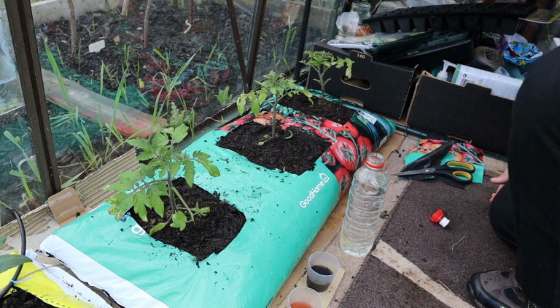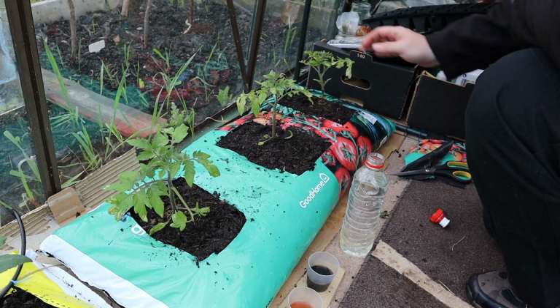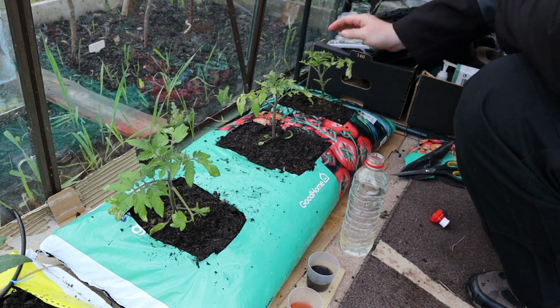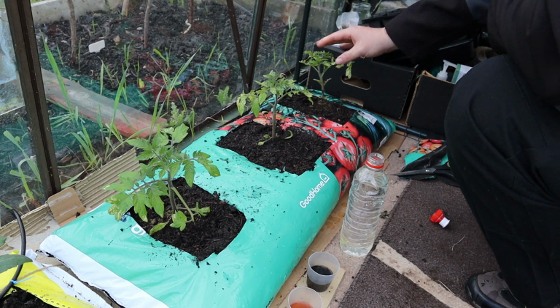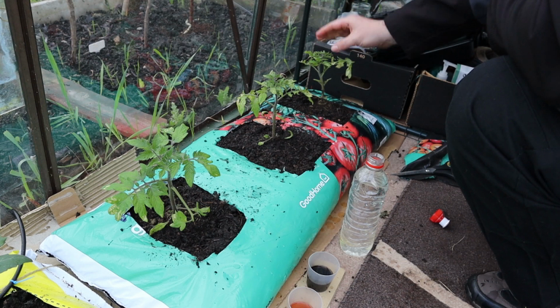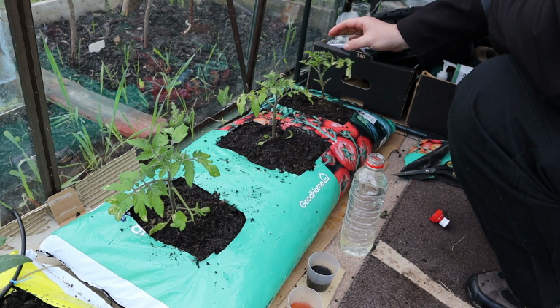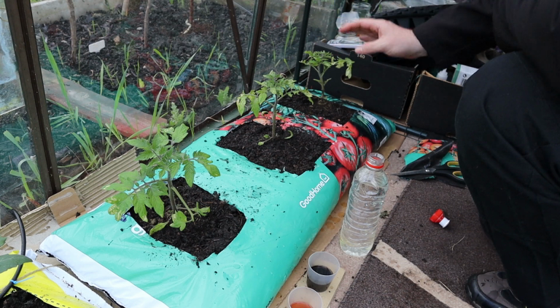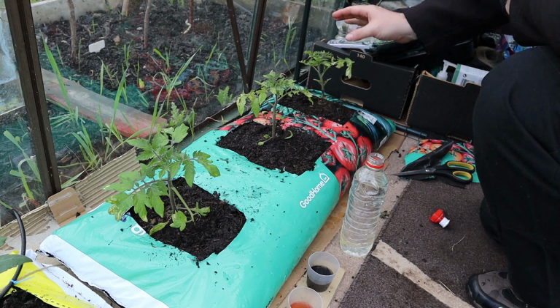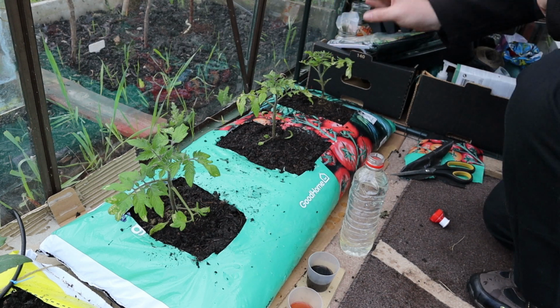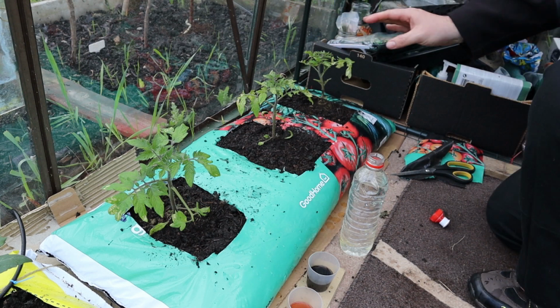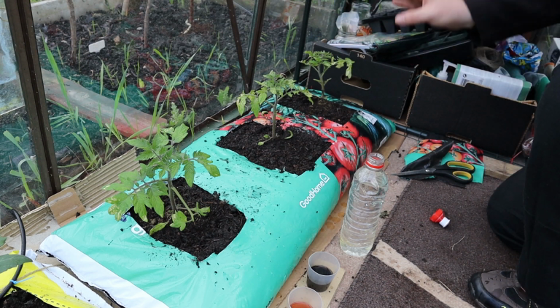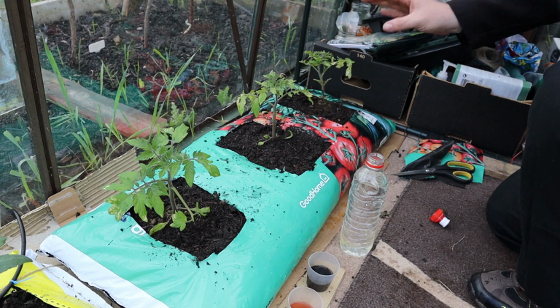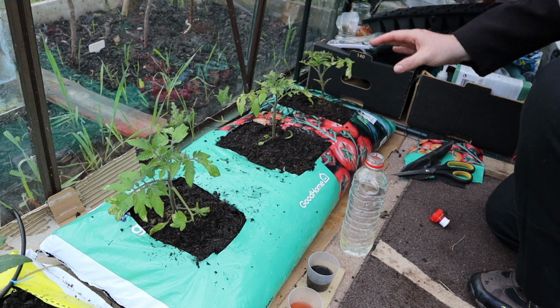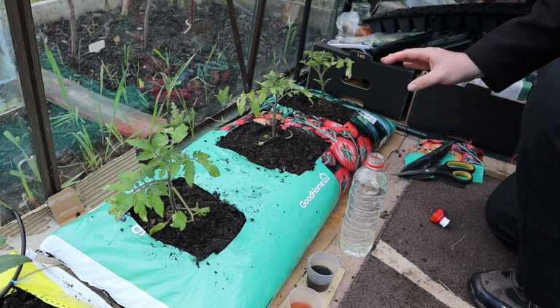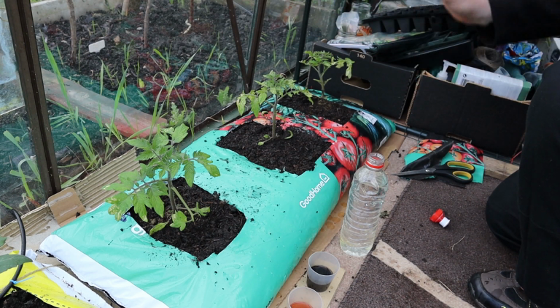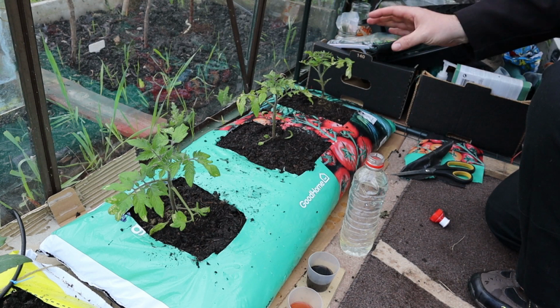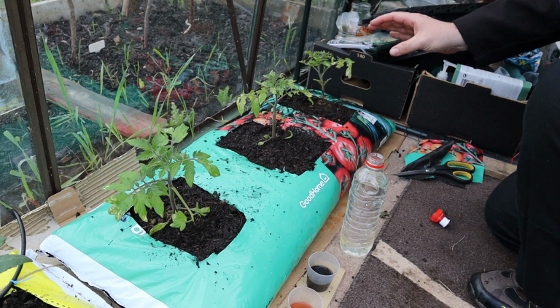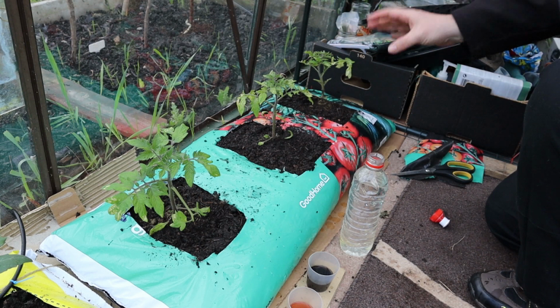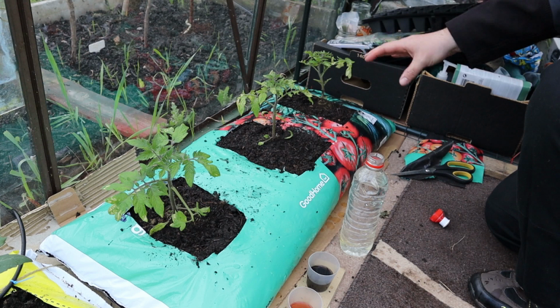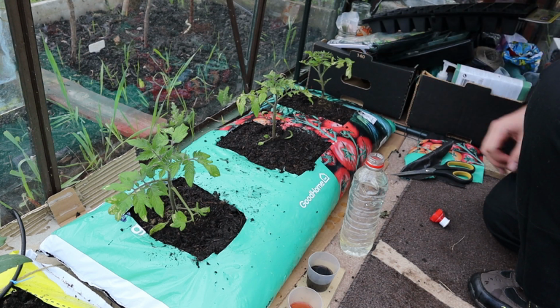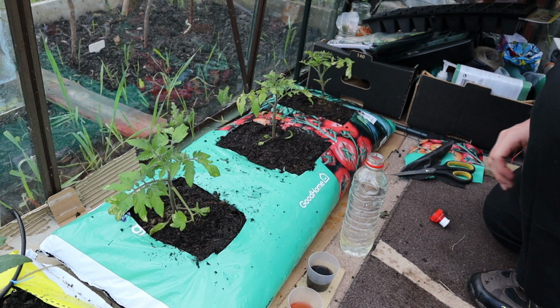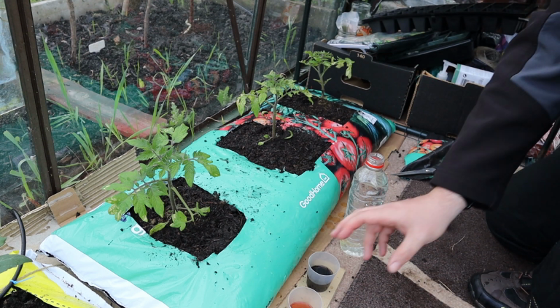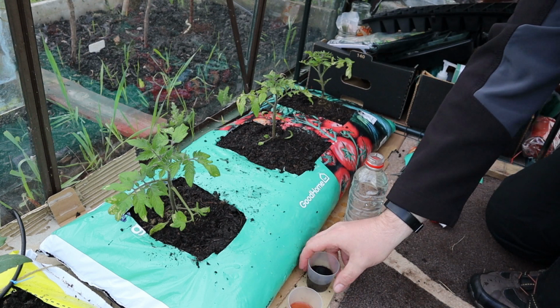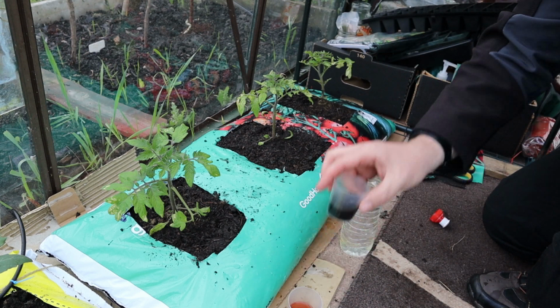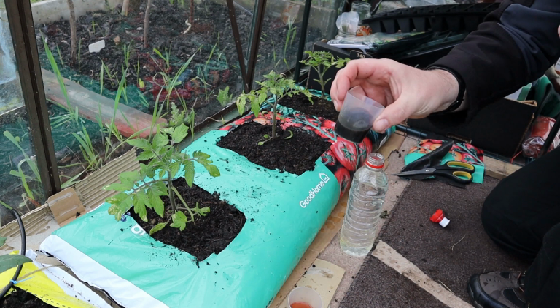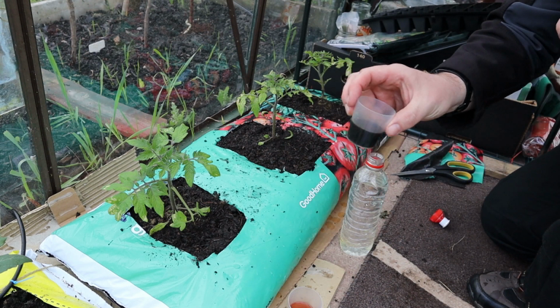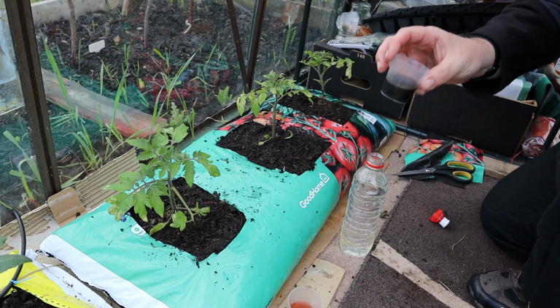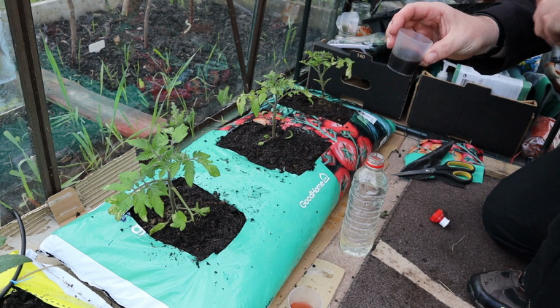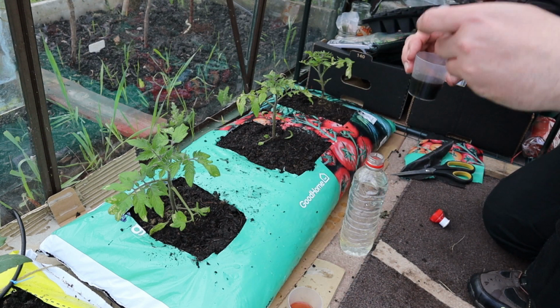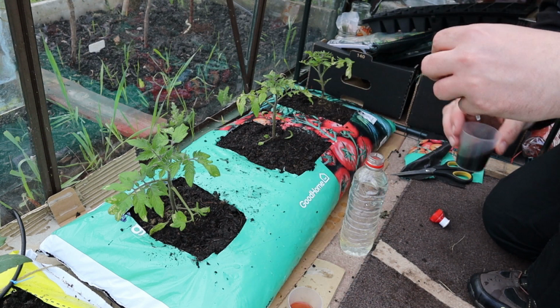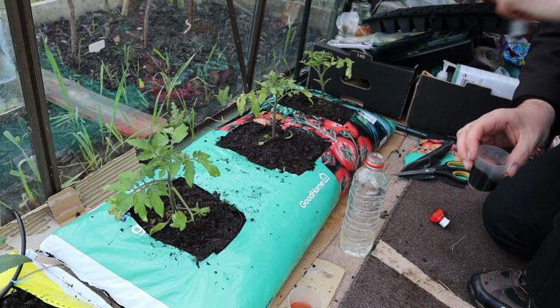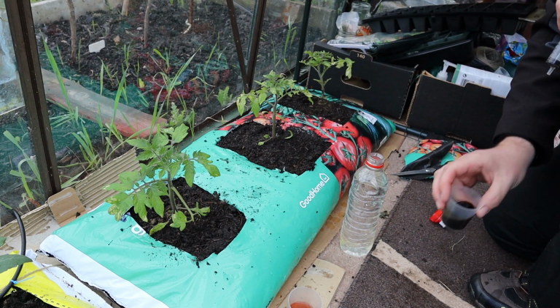Finally, plant three is just going to be getting the high-nitrogen-content all-purpose plant food that we saw earlier in the video. Let's just mix this up.